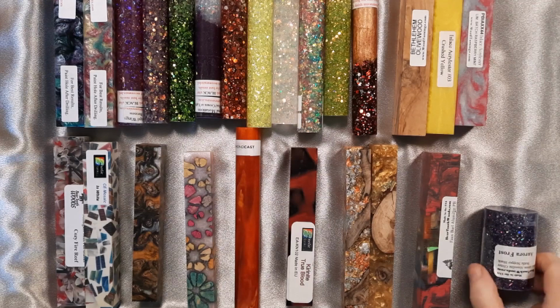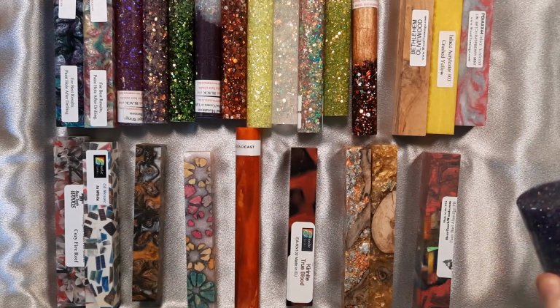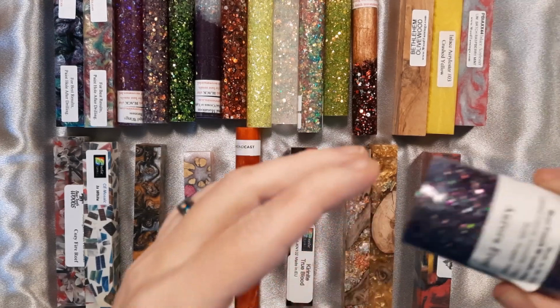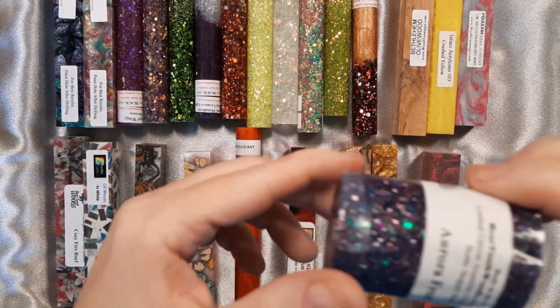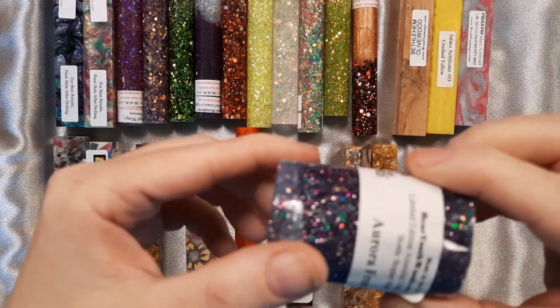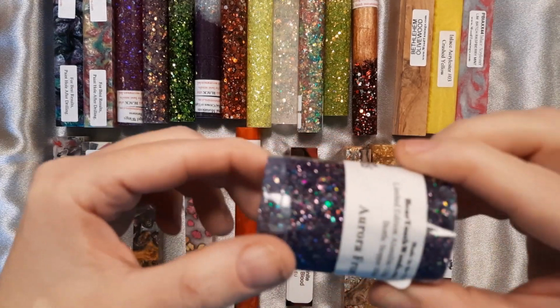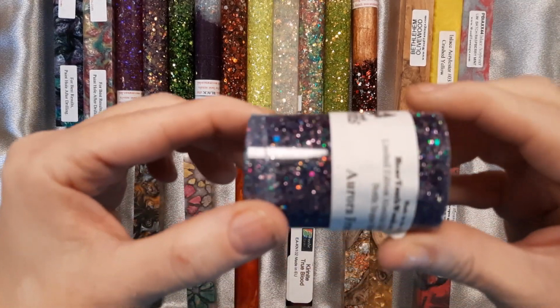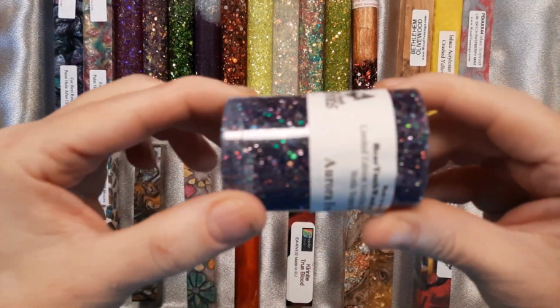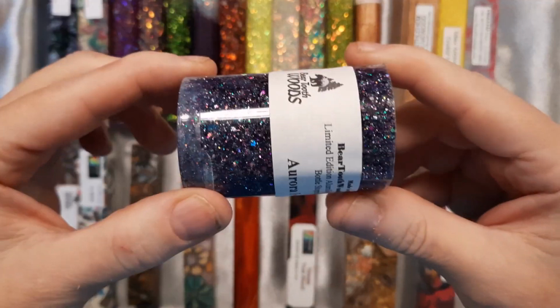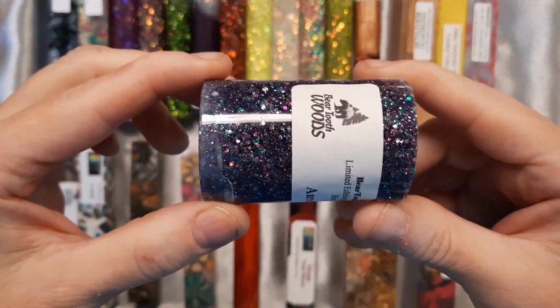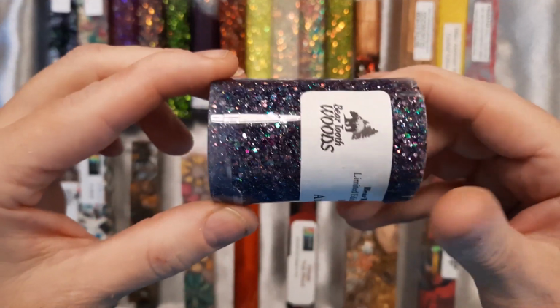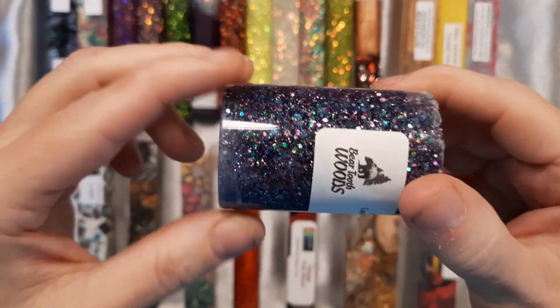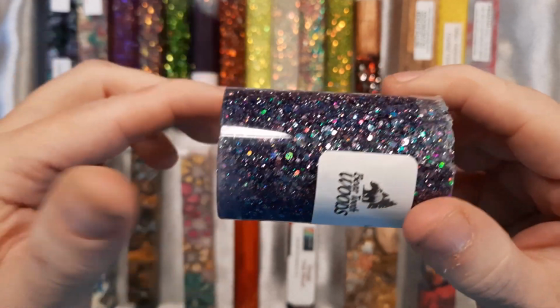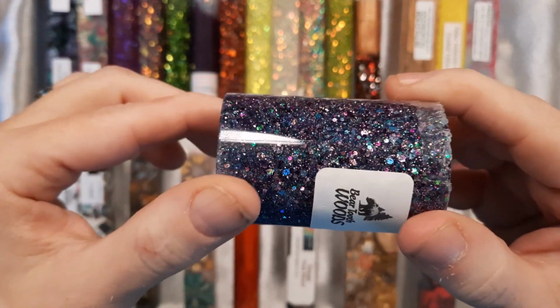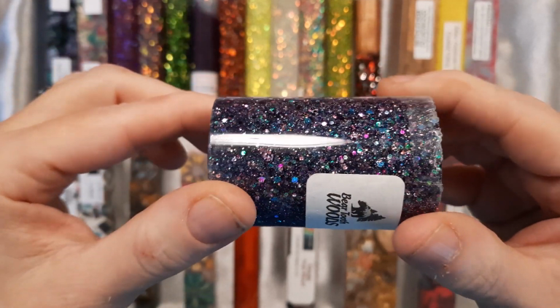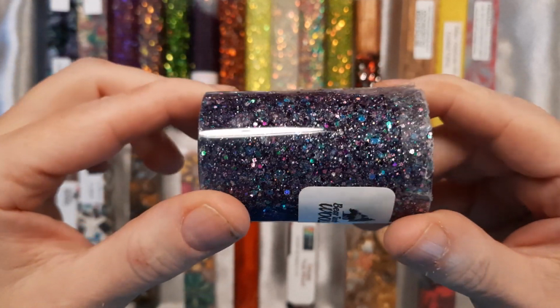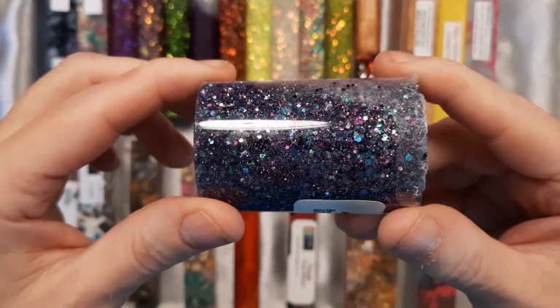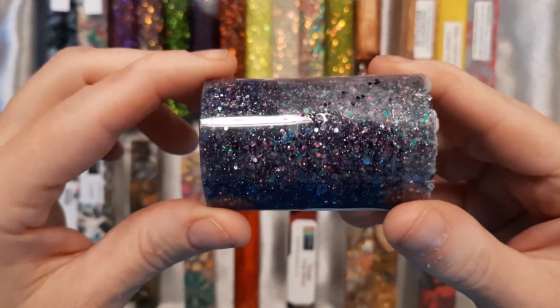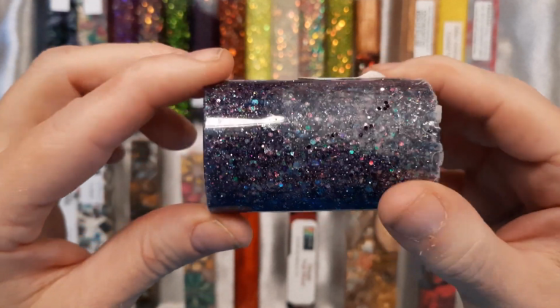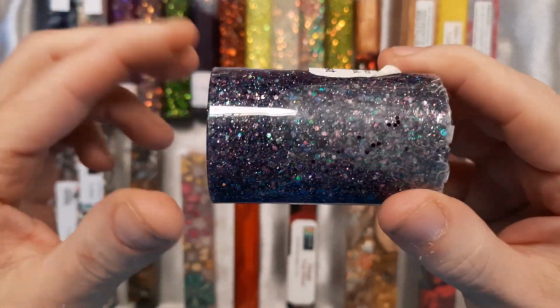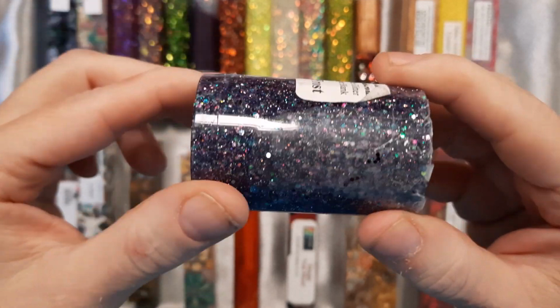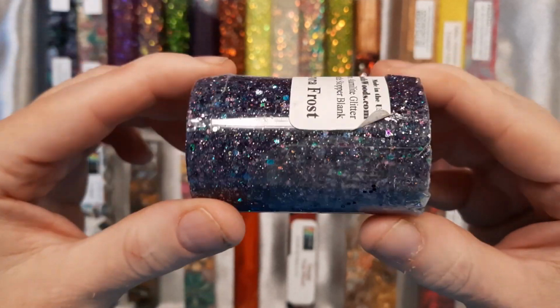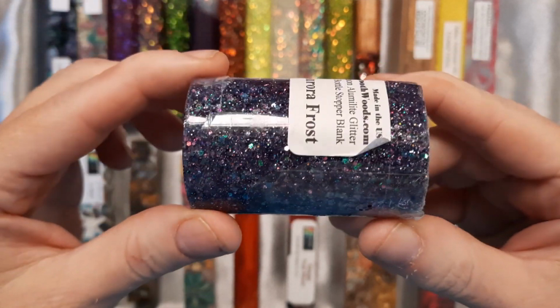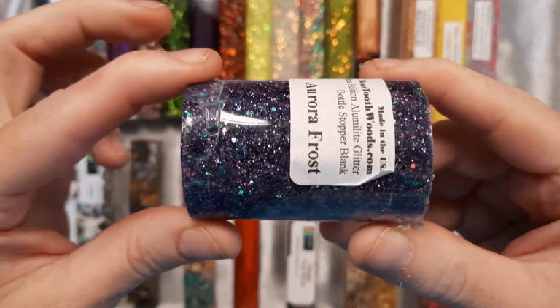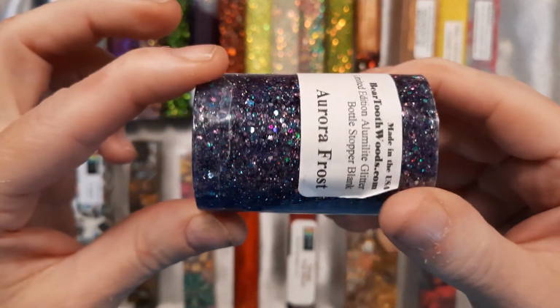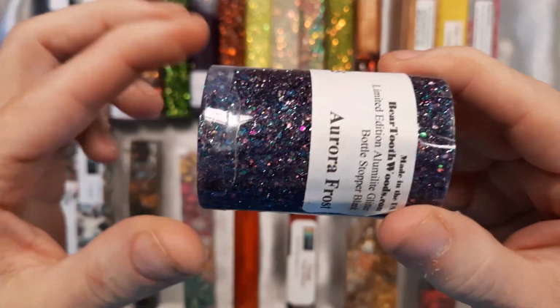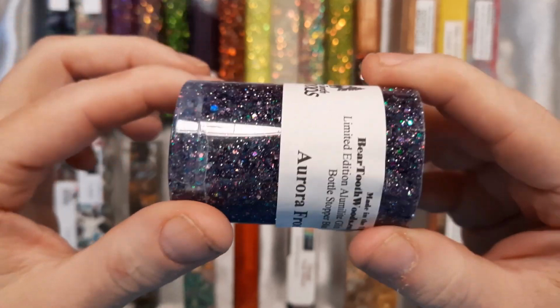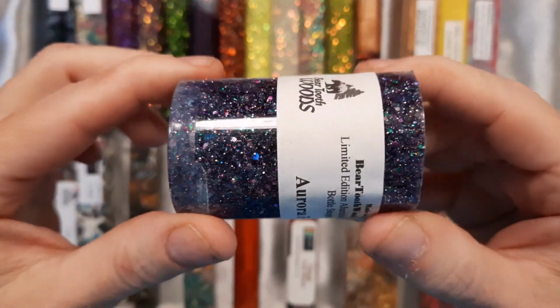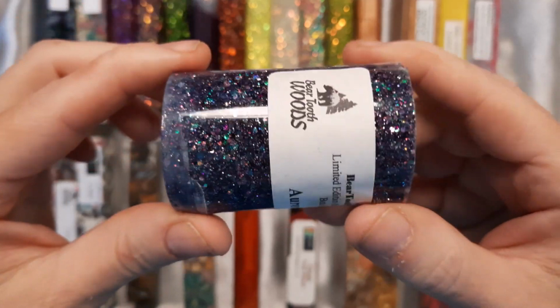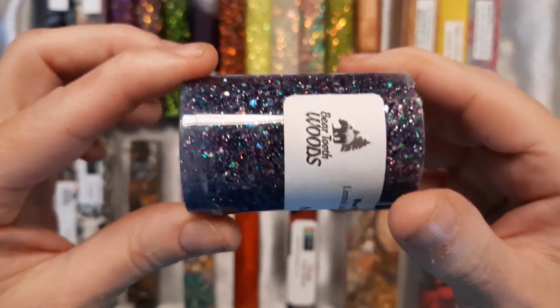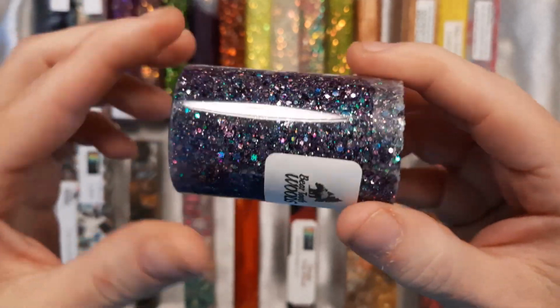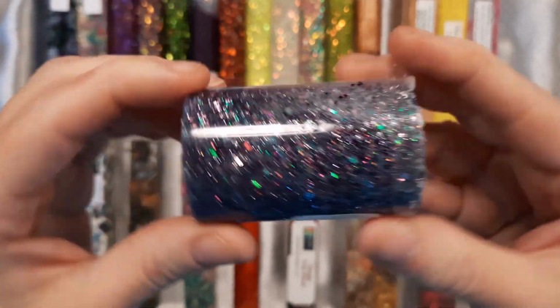This one is Aurora Frost. It's from Beartooth Woods. It is a limited edition out of their Winter Glitz series. It is a purple color with the rainbow sparkles in it.